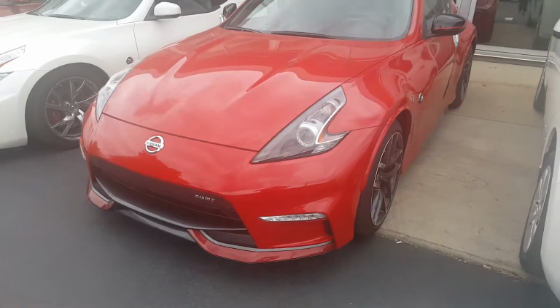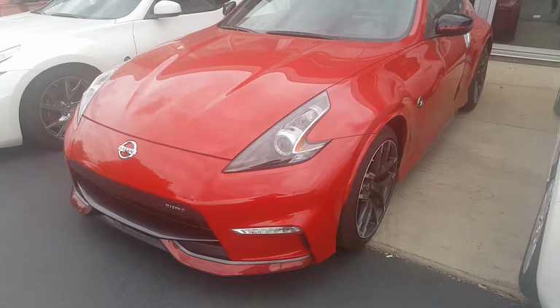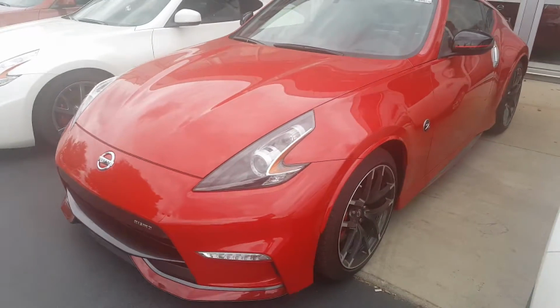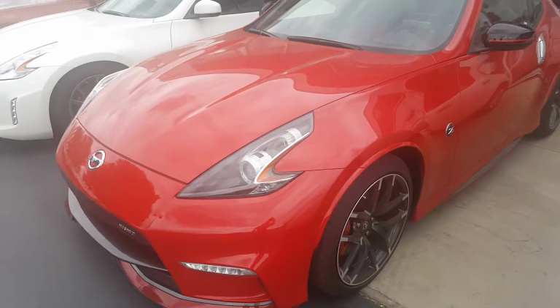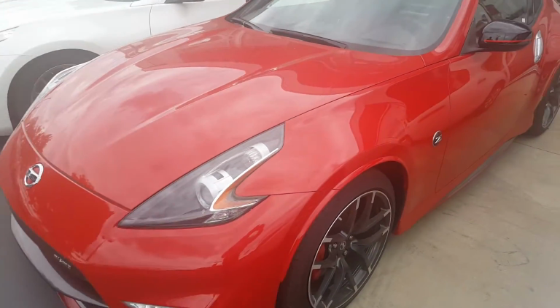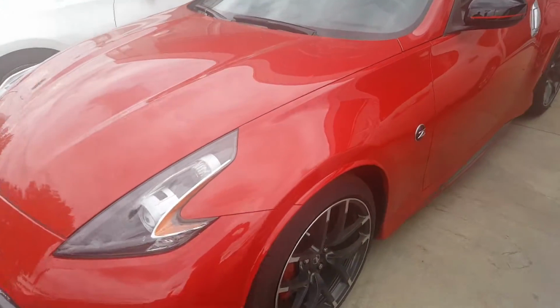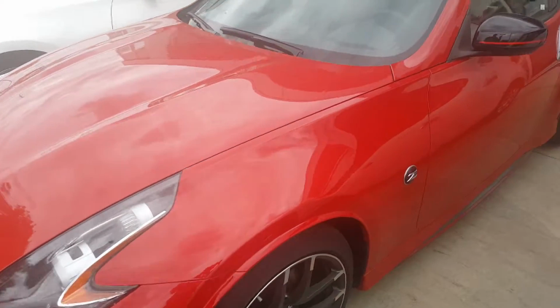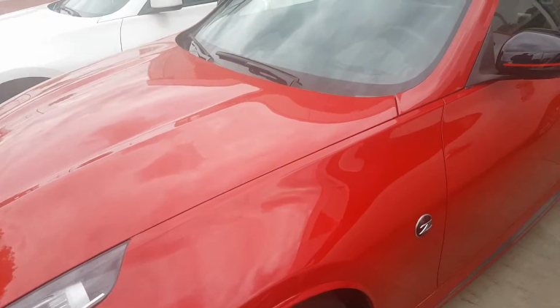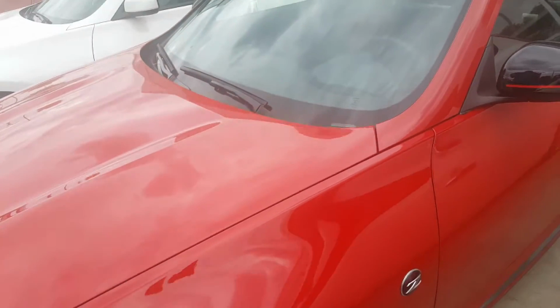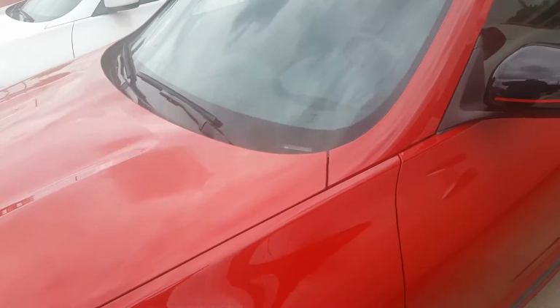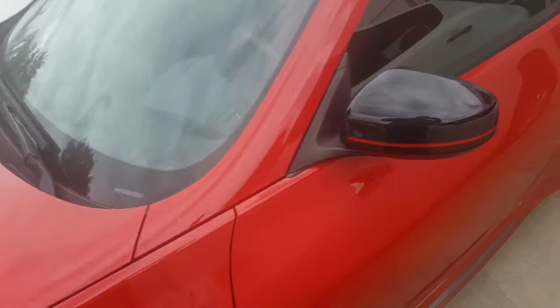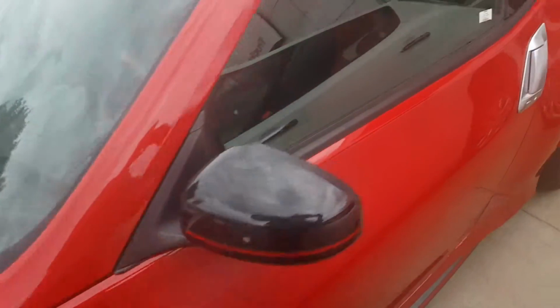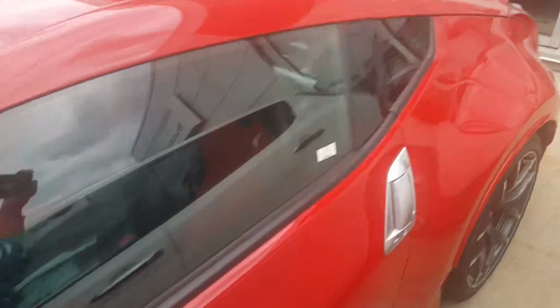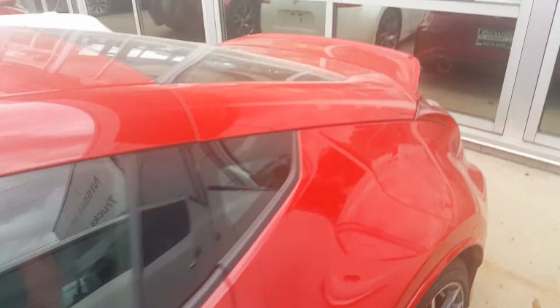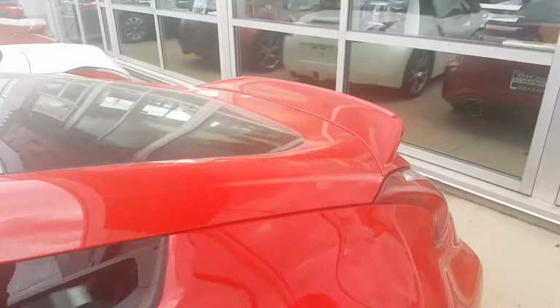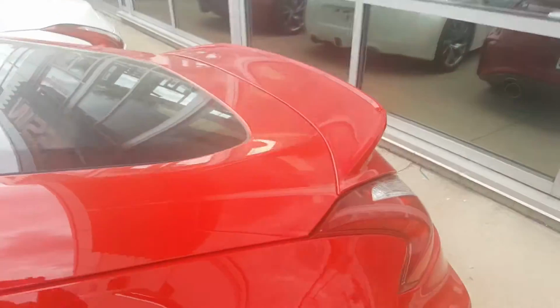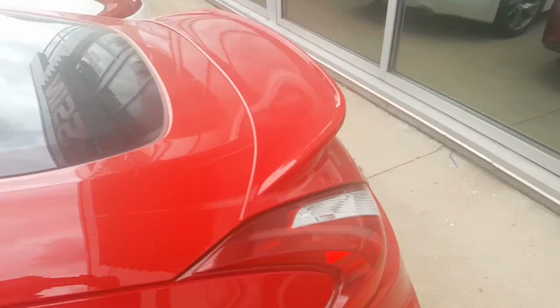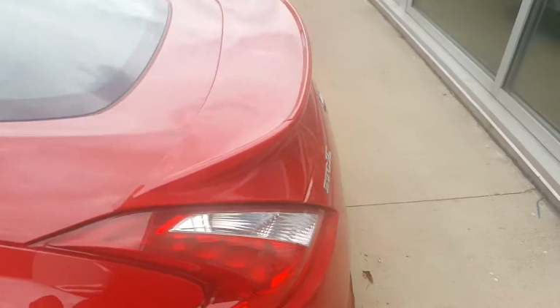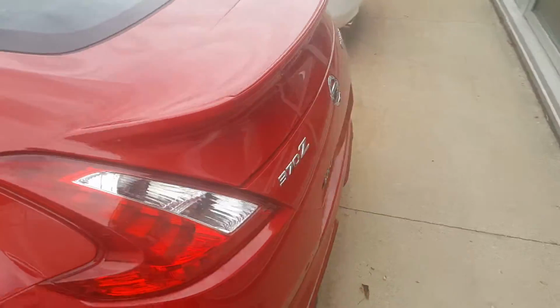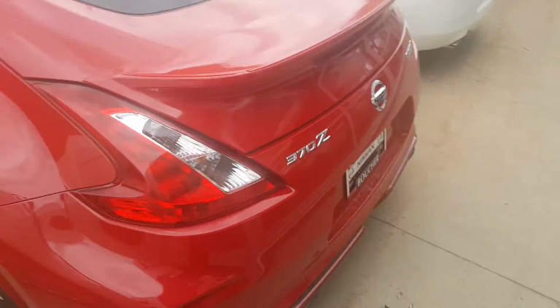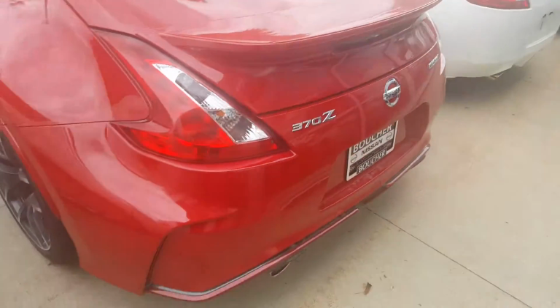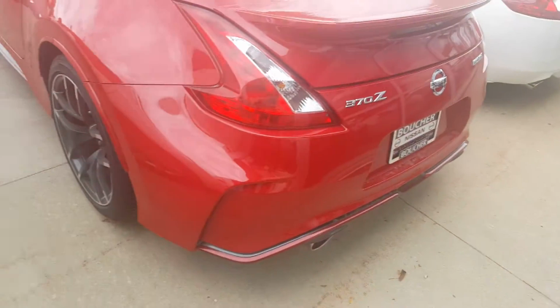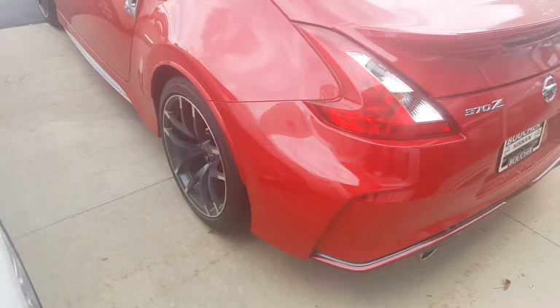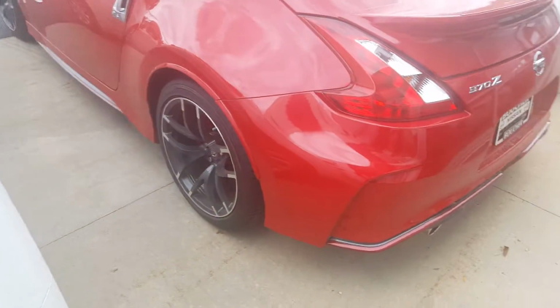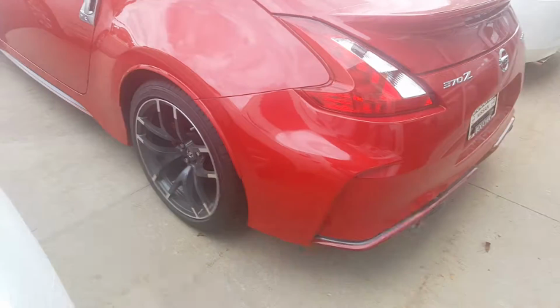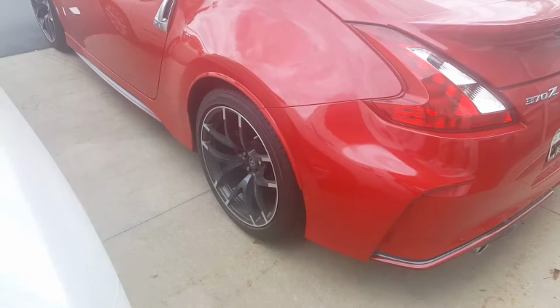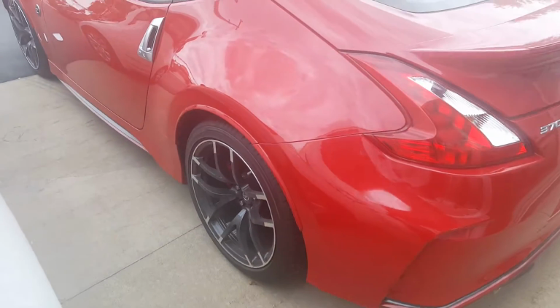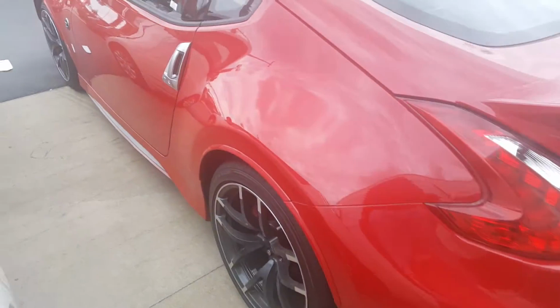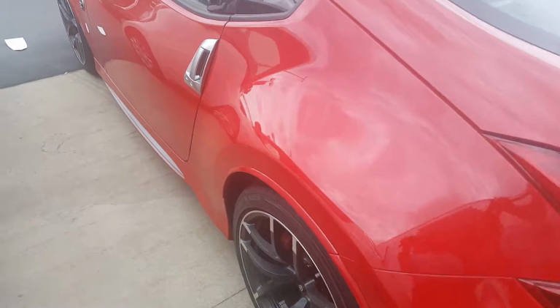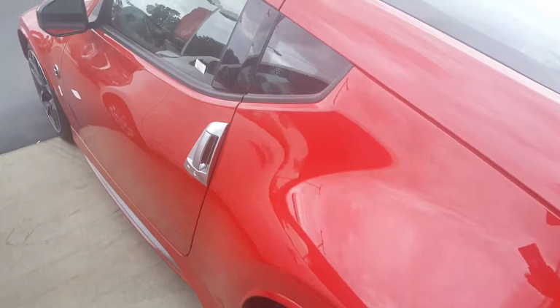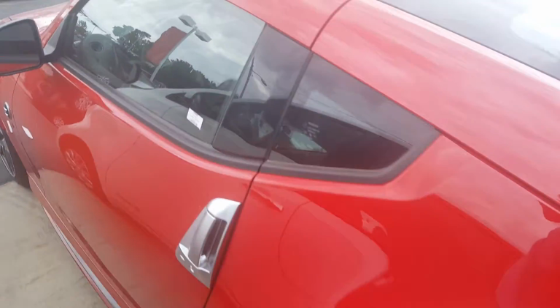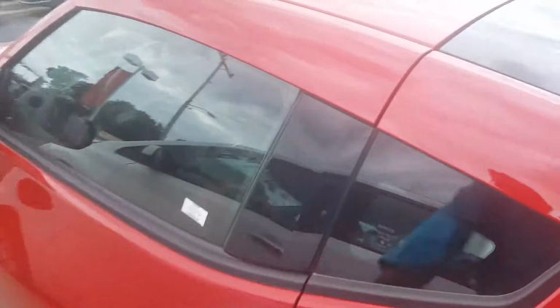As you can see, it's a very nice bright red with a nice spoiler on the back, LED taillights, and Nismo rims. Very nice — take a look inside.